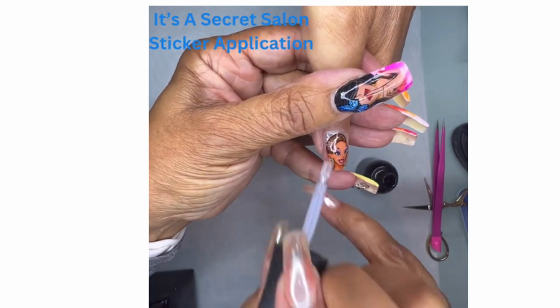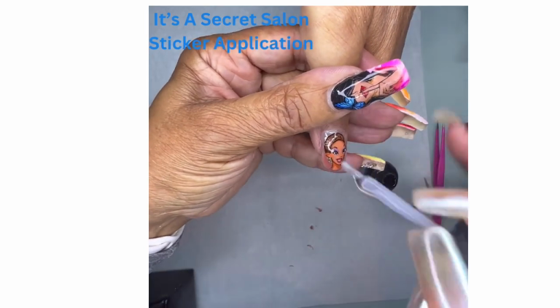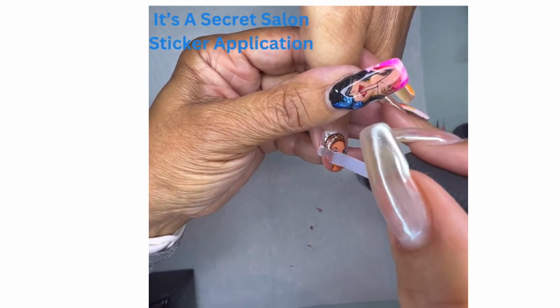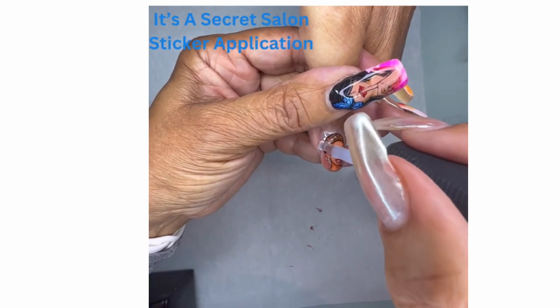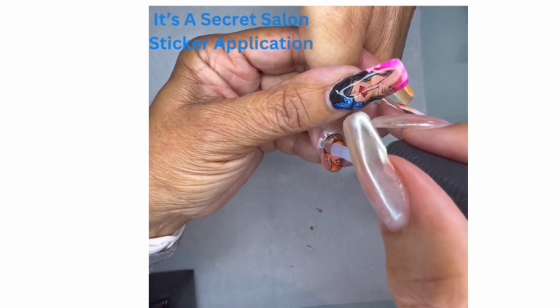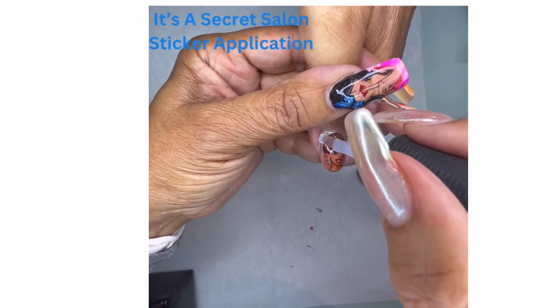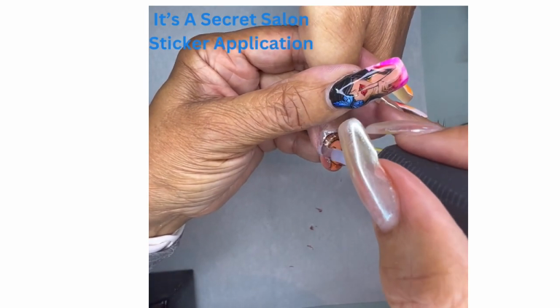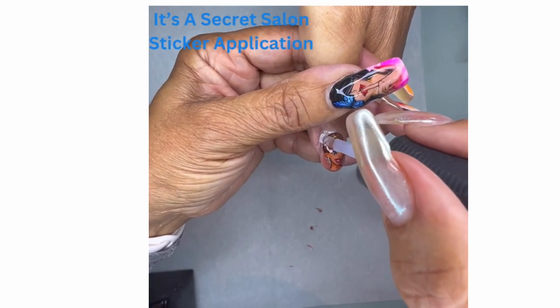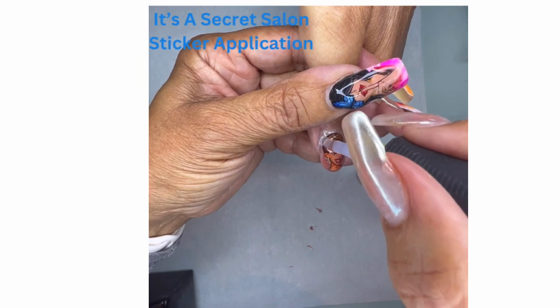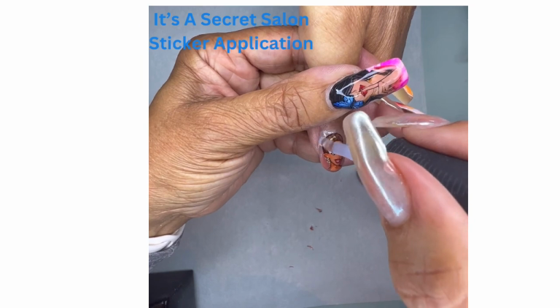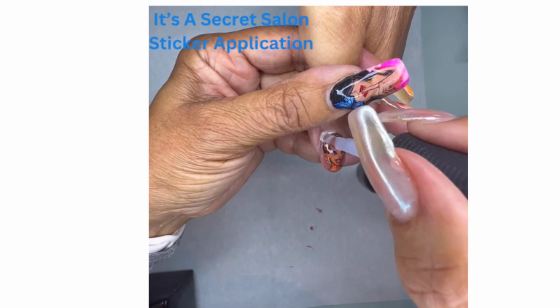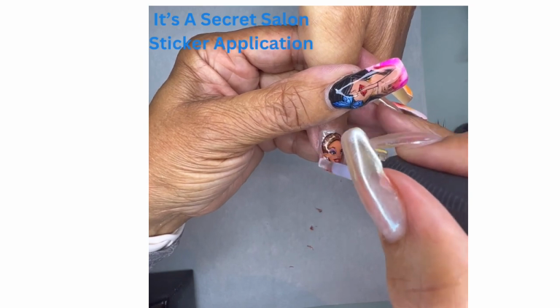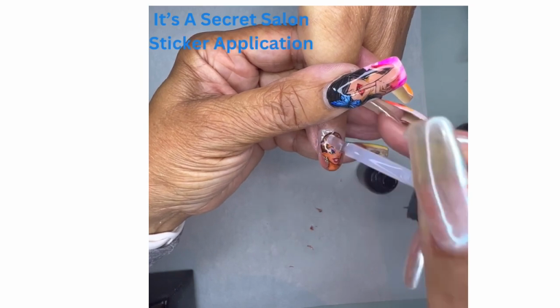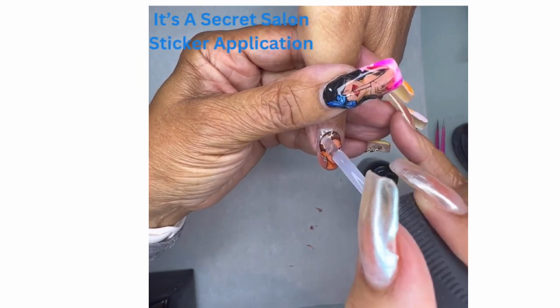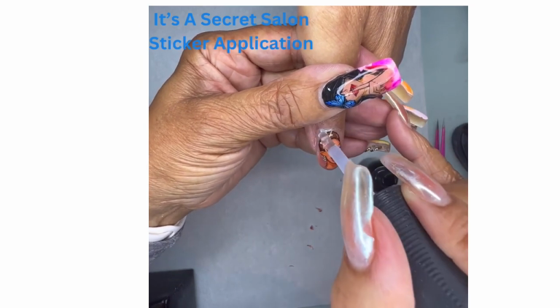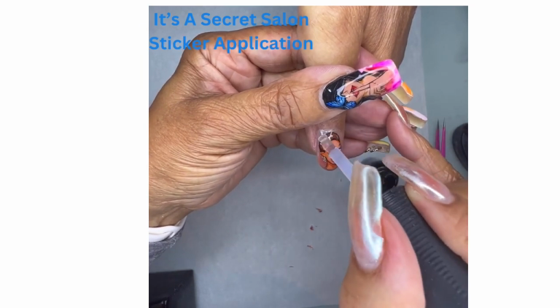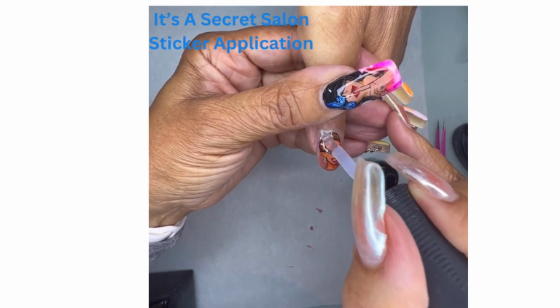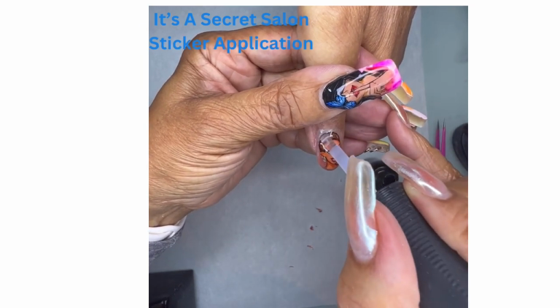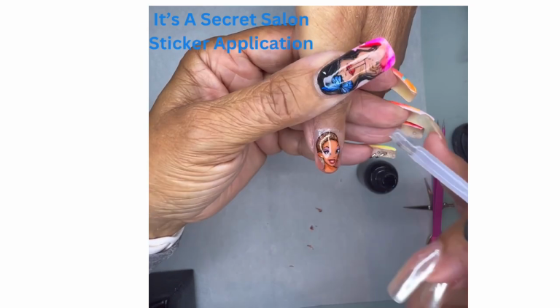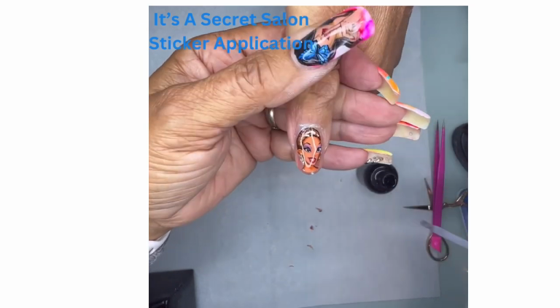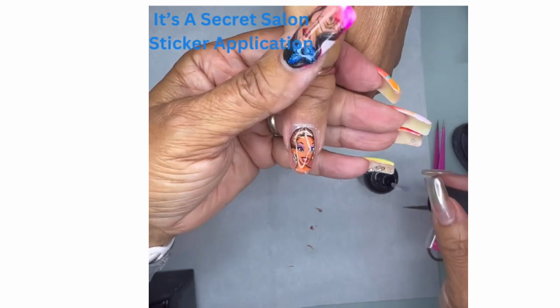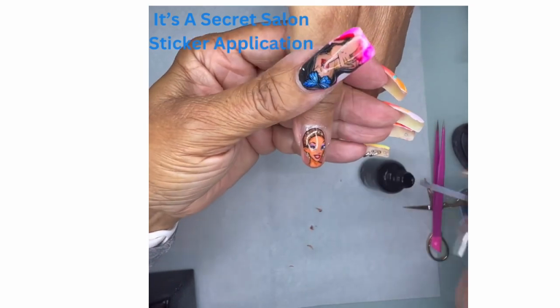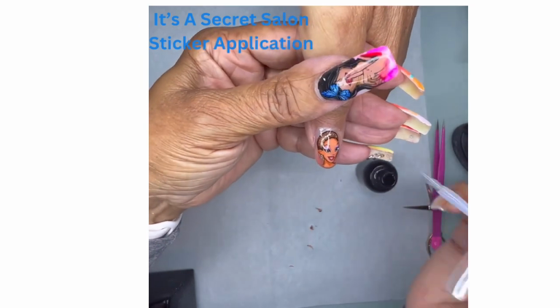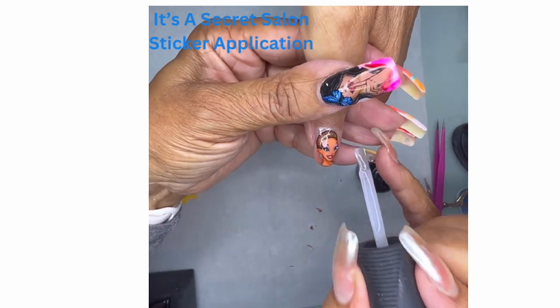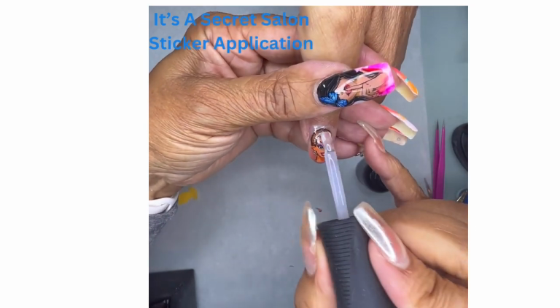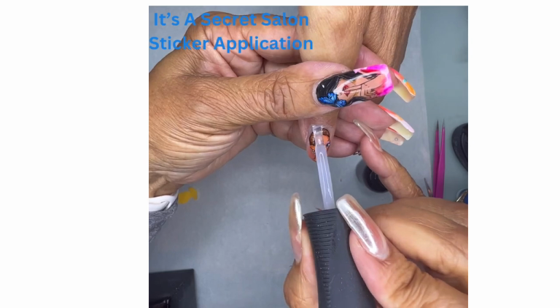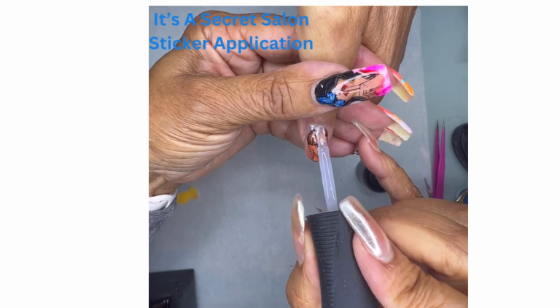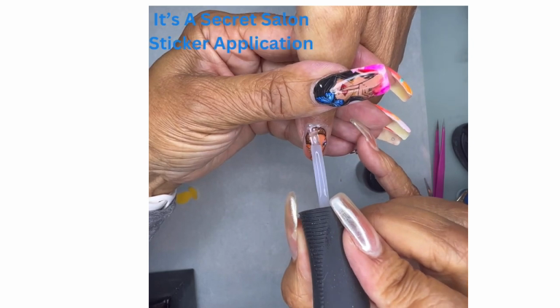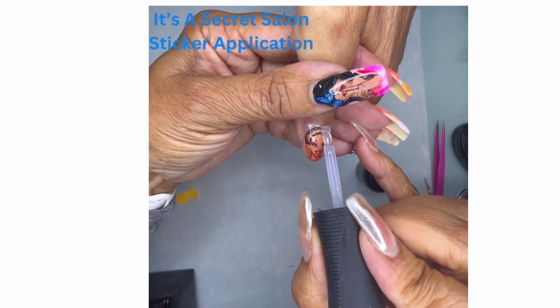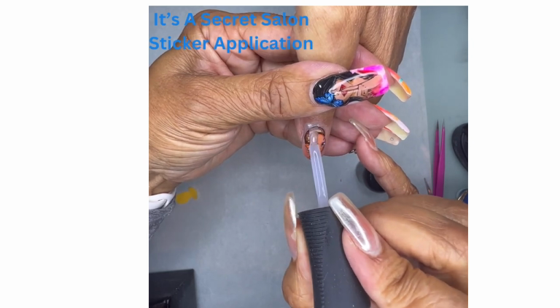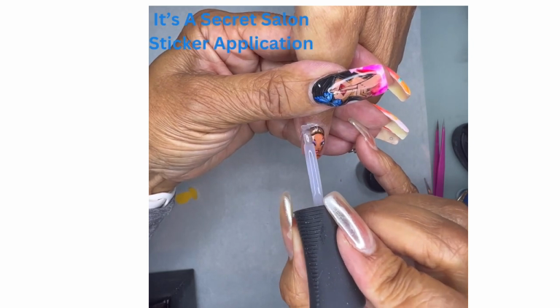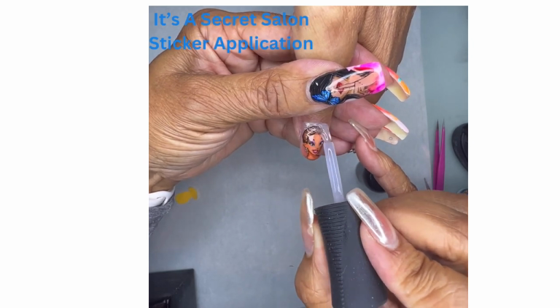And also for the sides, make sure that your sides are nice and covered. Any edges, you want to be sure that they're all encapsulated so you don't have anything that catches.